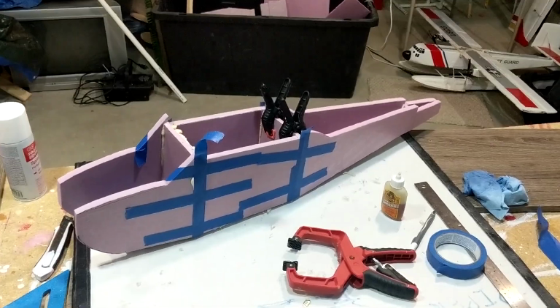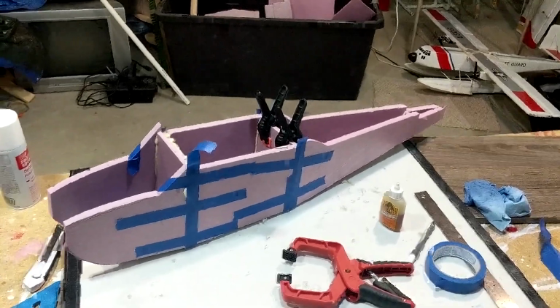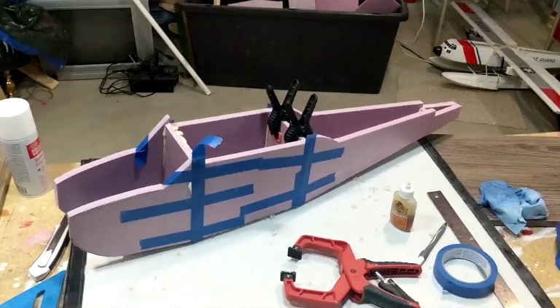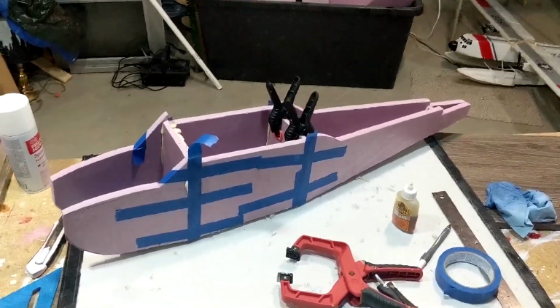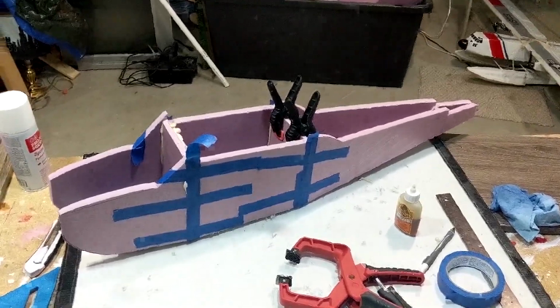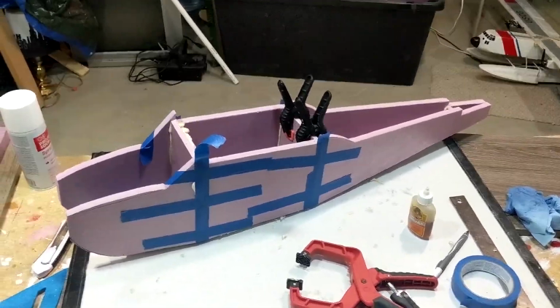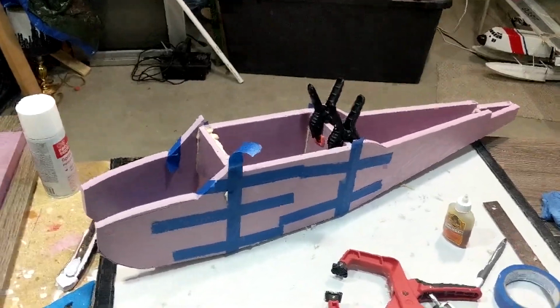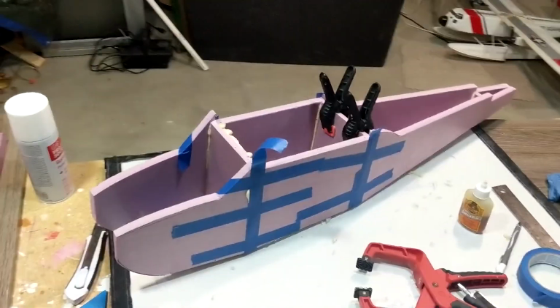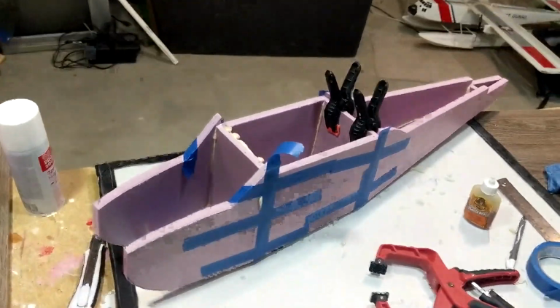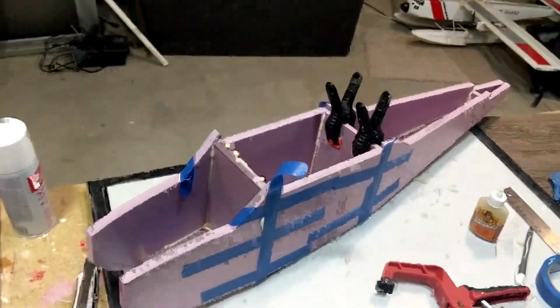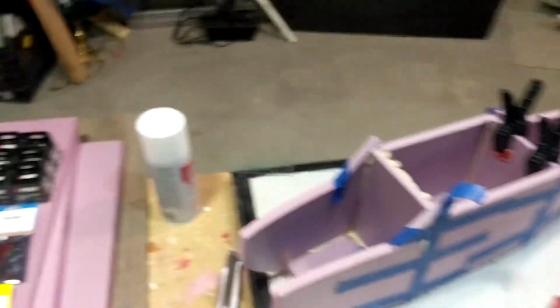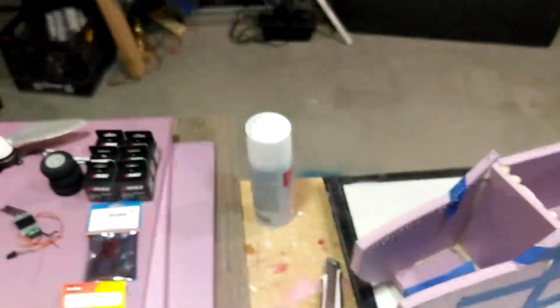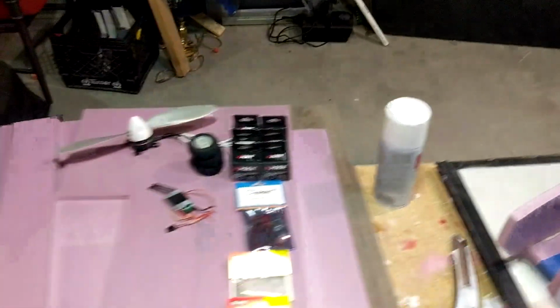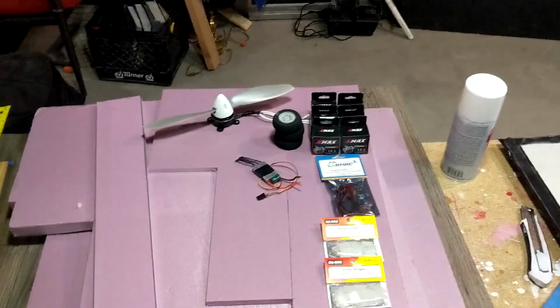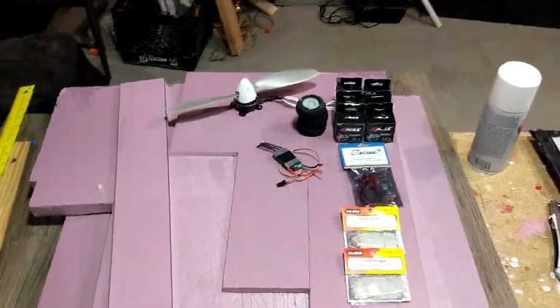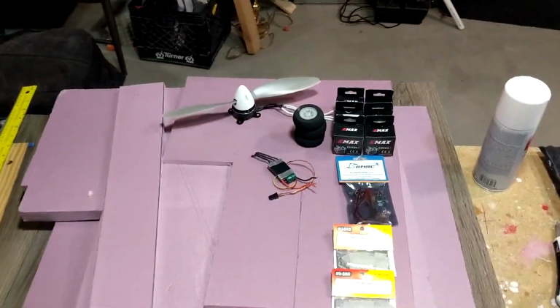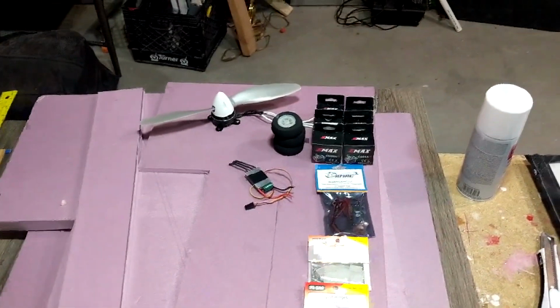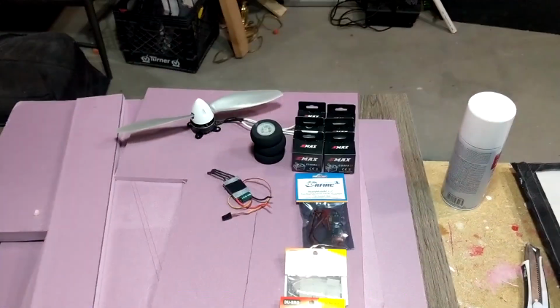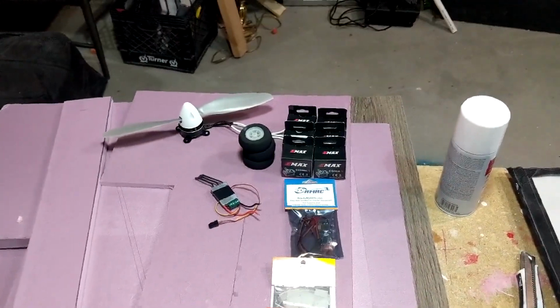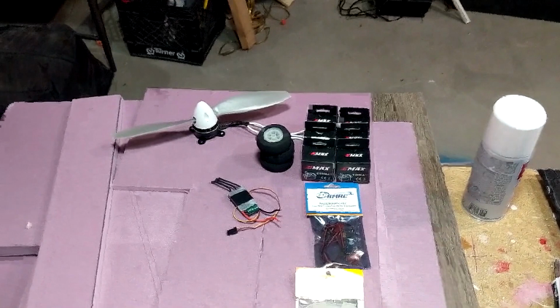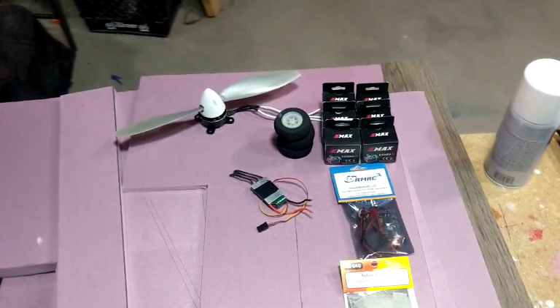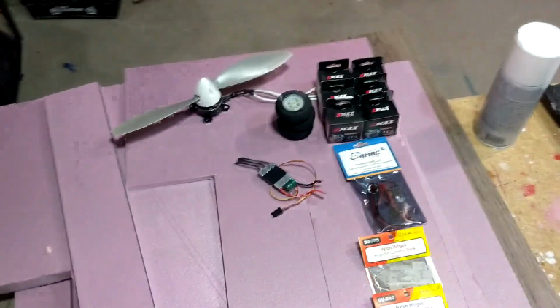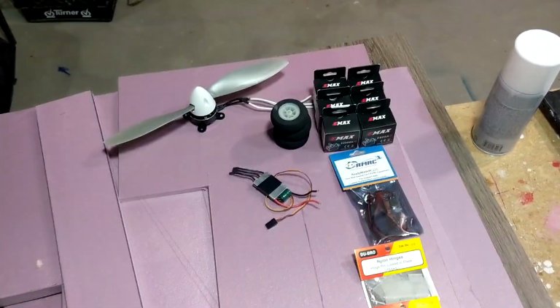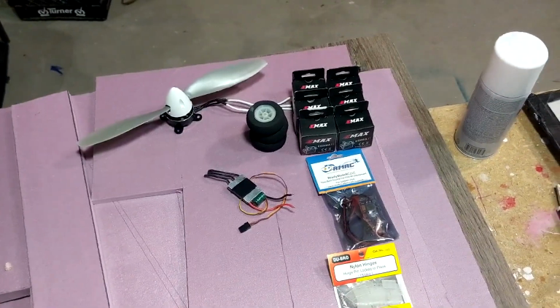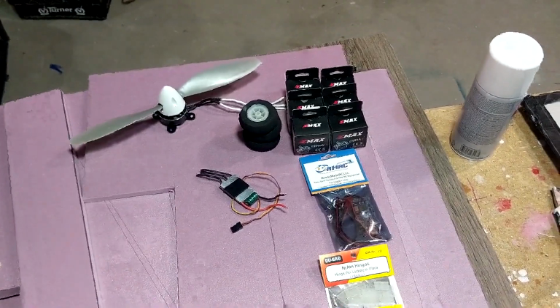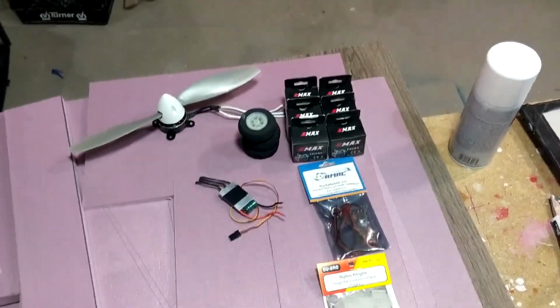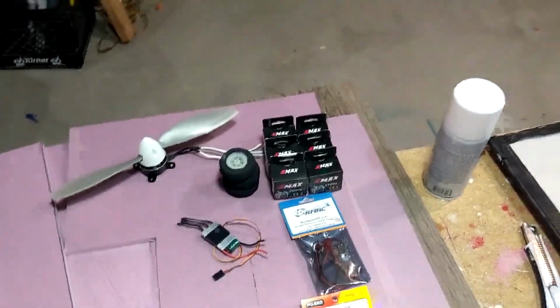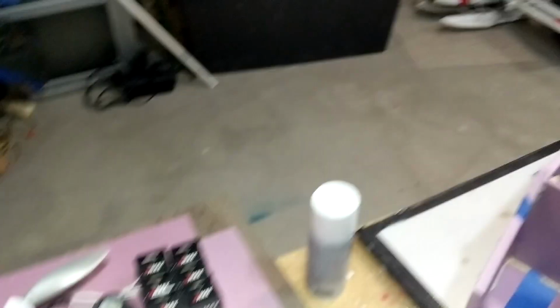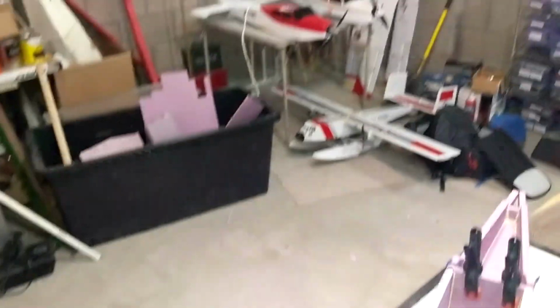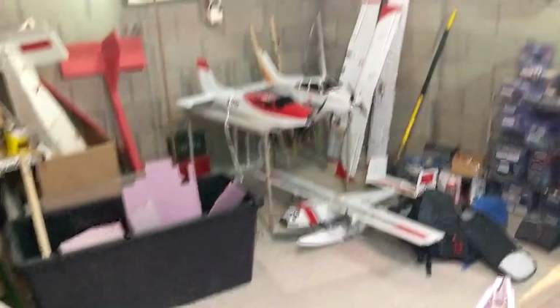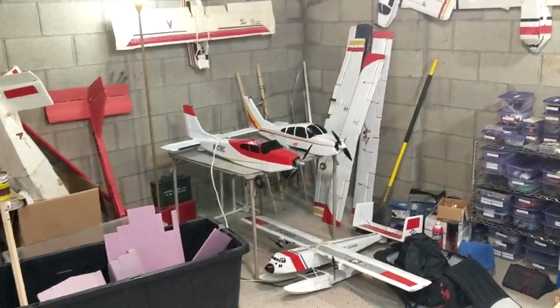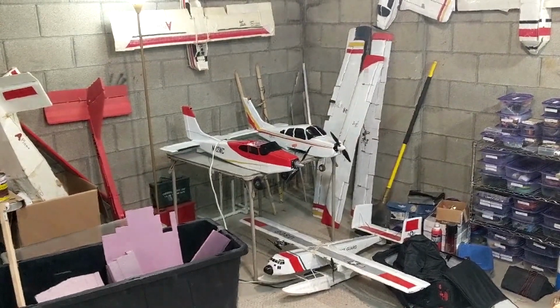Alright, so I've got that glue drying on those joints now, and while that's drying I wanted to show you the electronic setup that I'm going to be using. It's very similar to my other two most recent planes — those two over there.